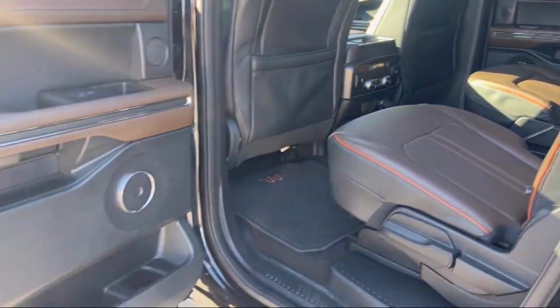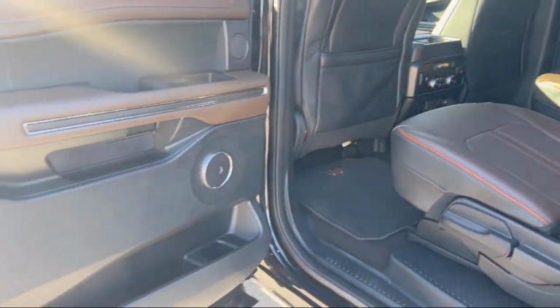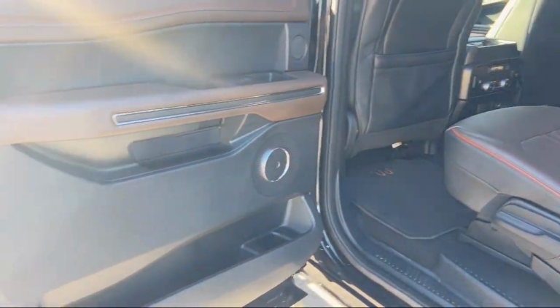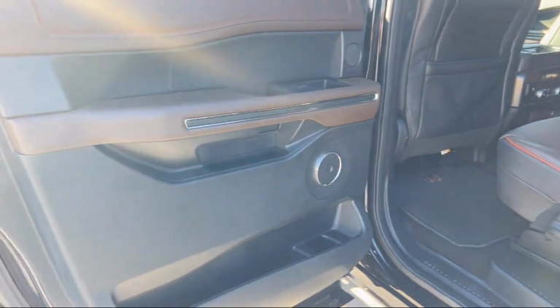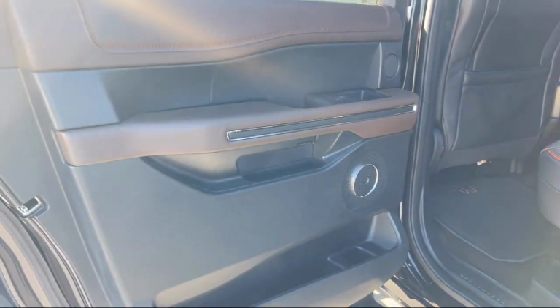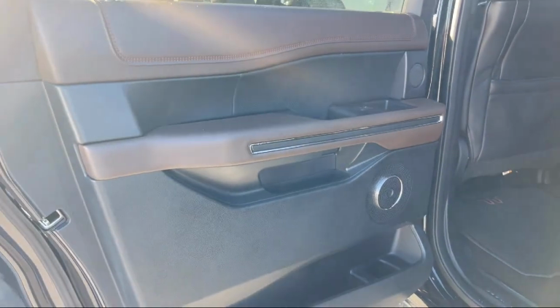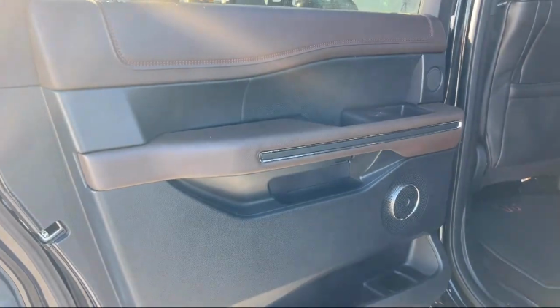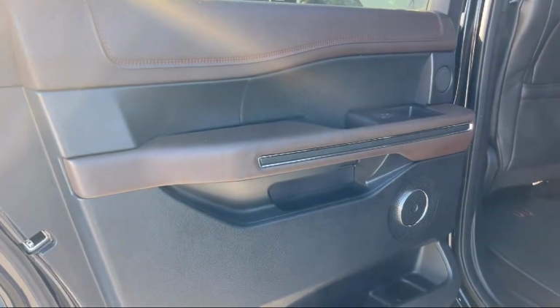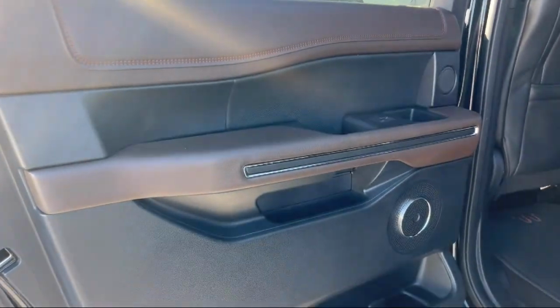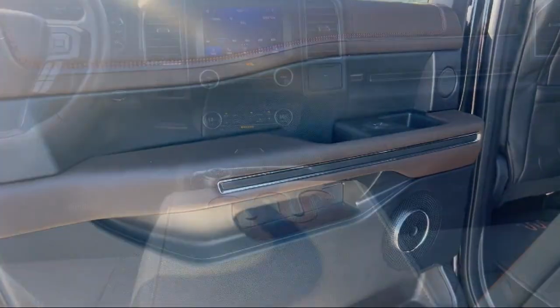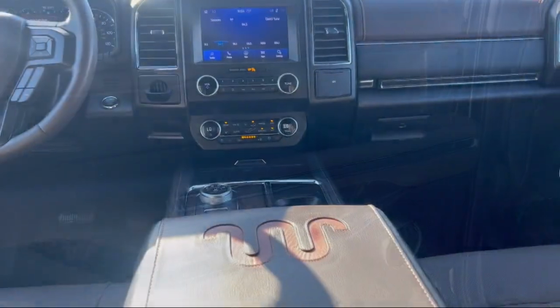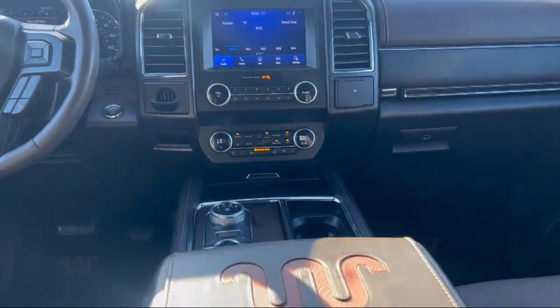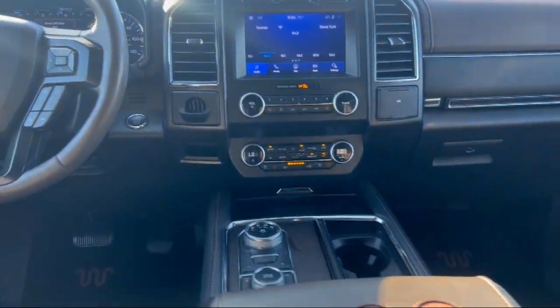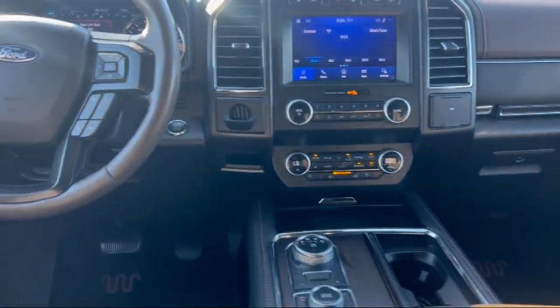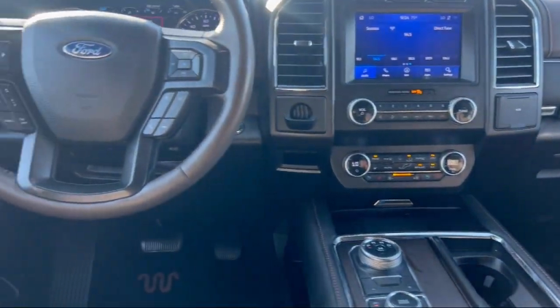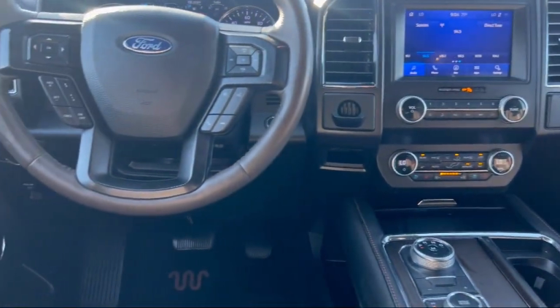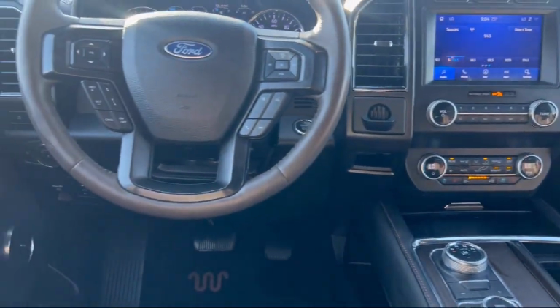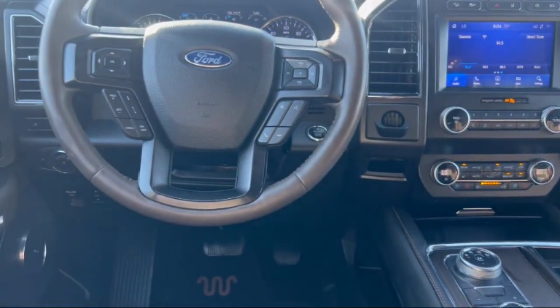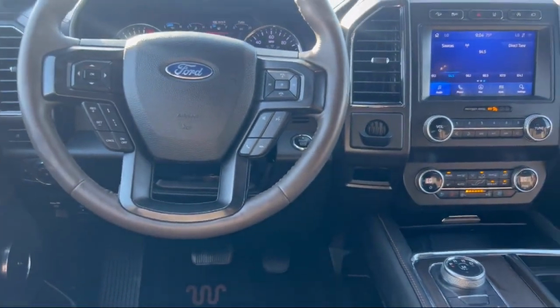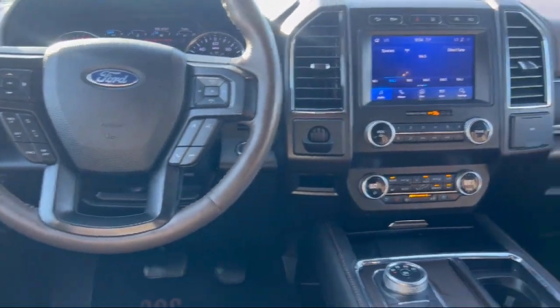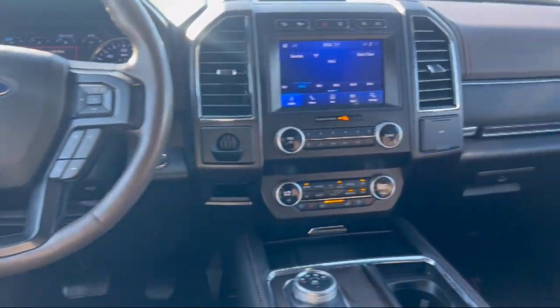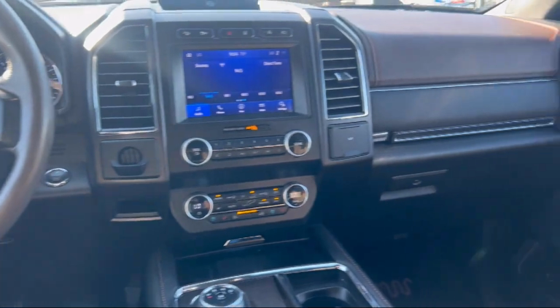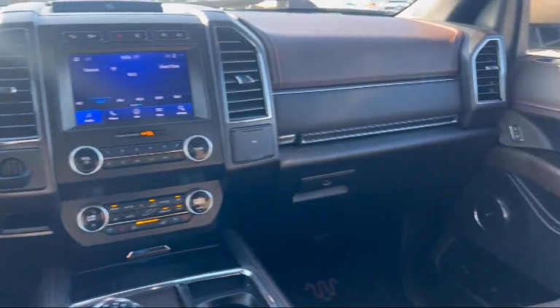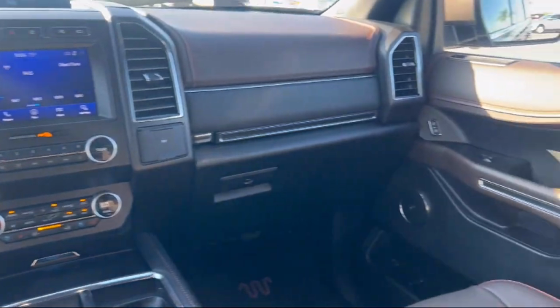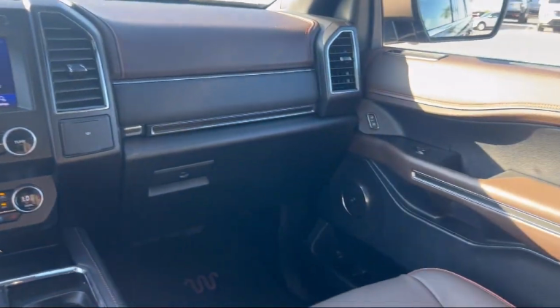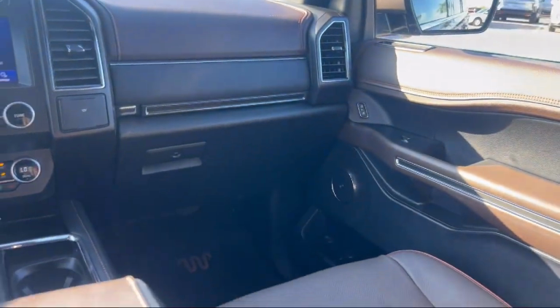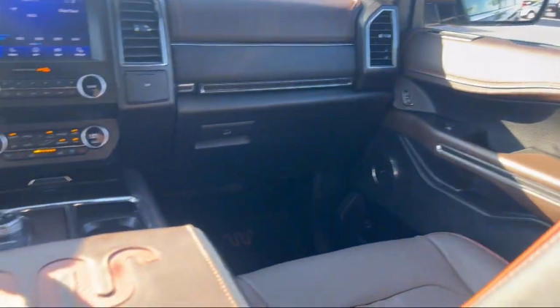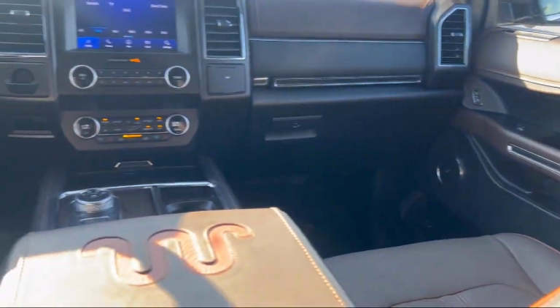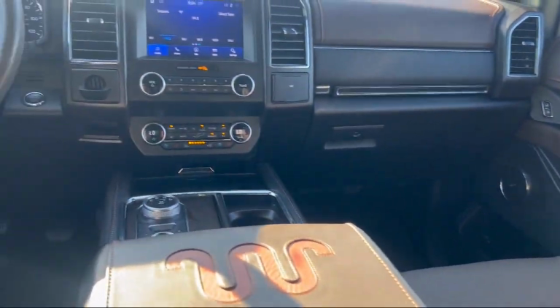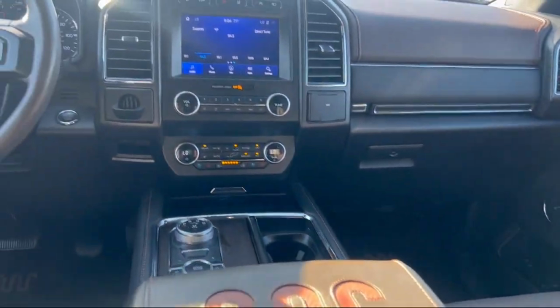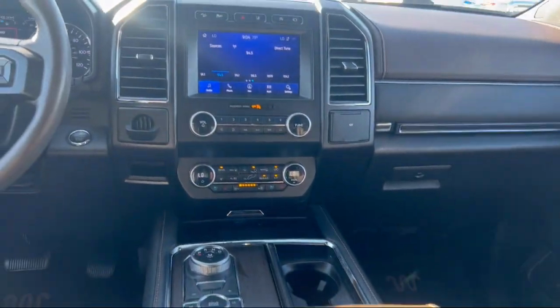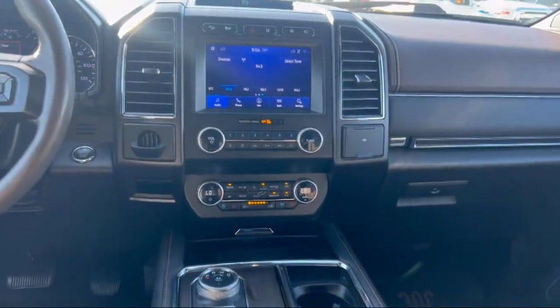It also features a wood dashboard insert, wood door panel insert, leather steering wheel with auto tilt-away, garage door transmitter, and has less than 85,000 miles.